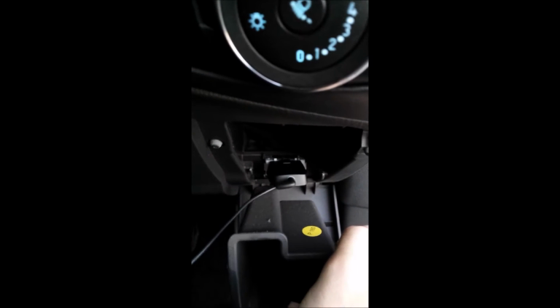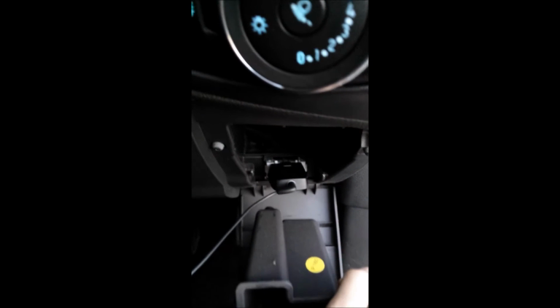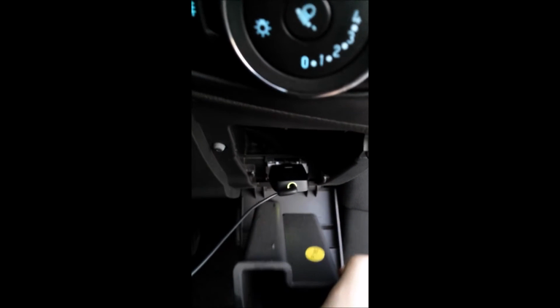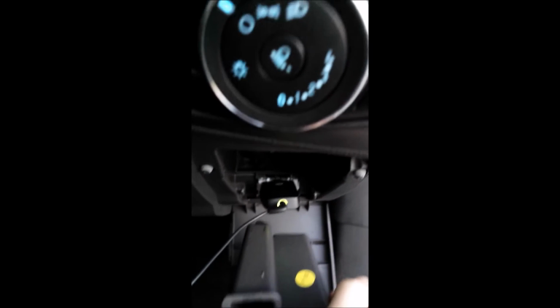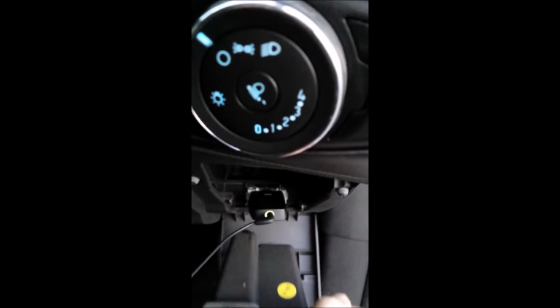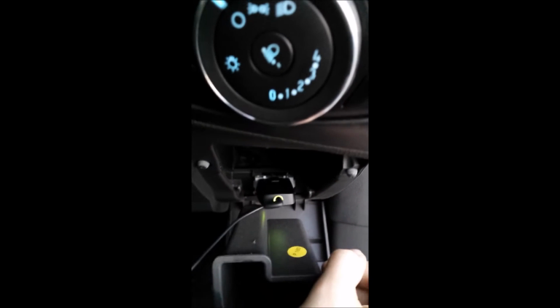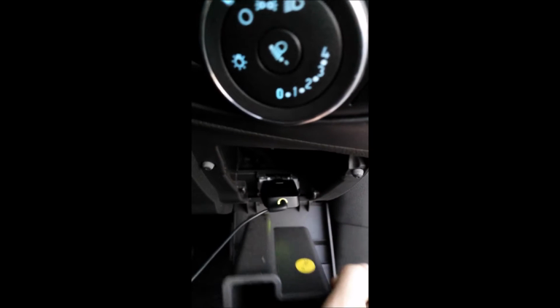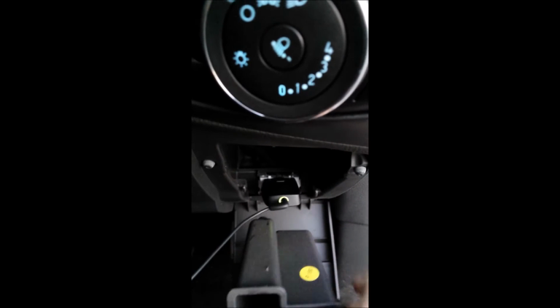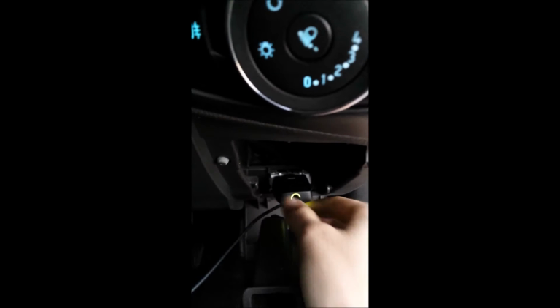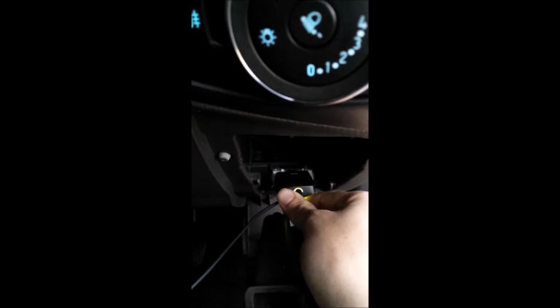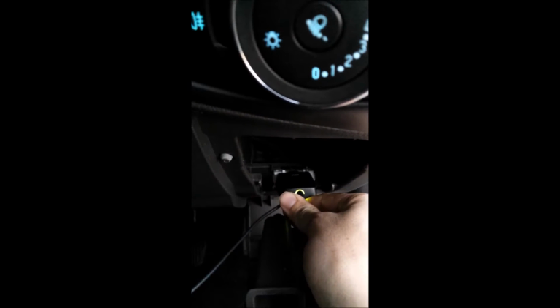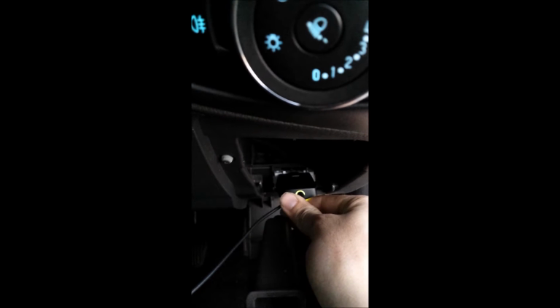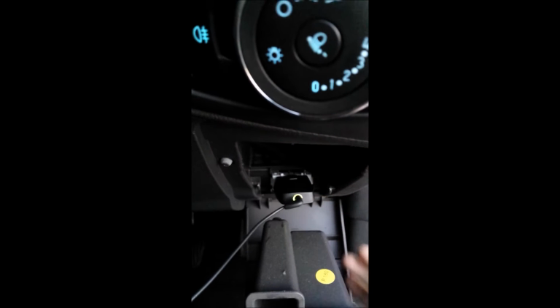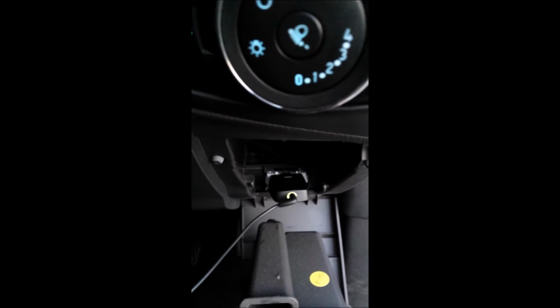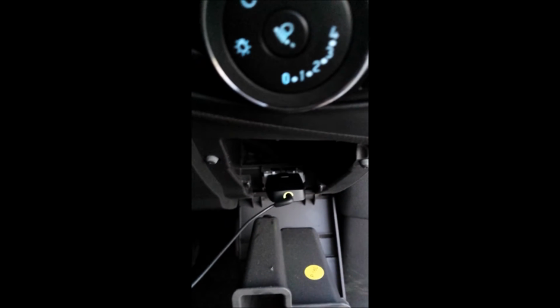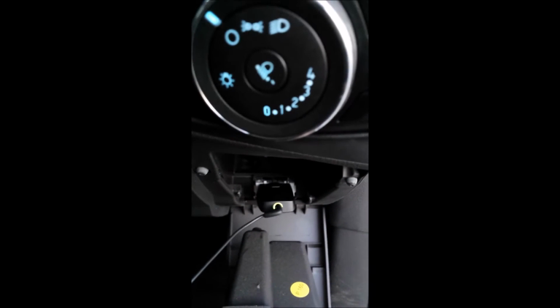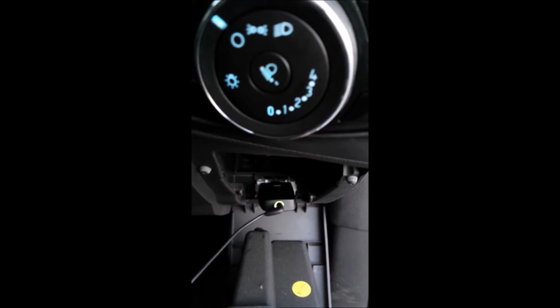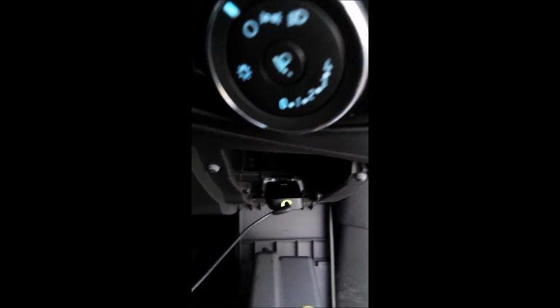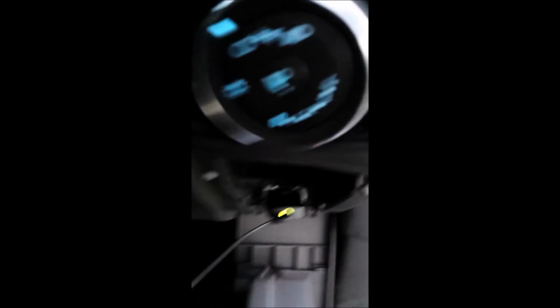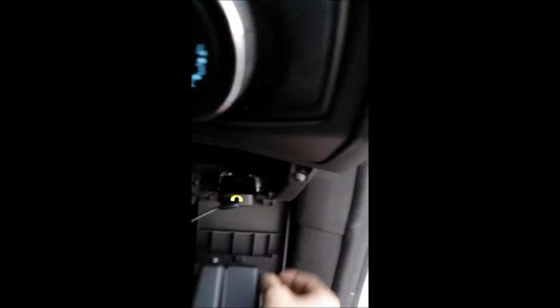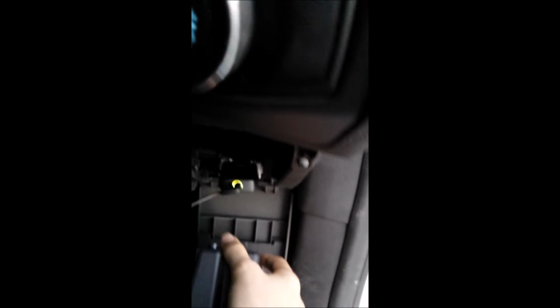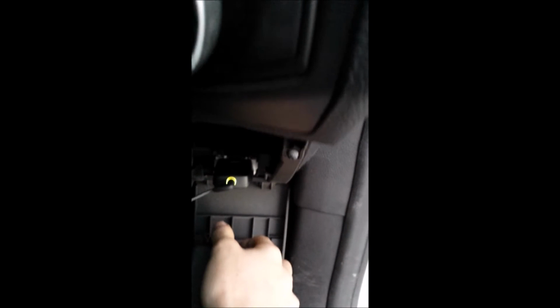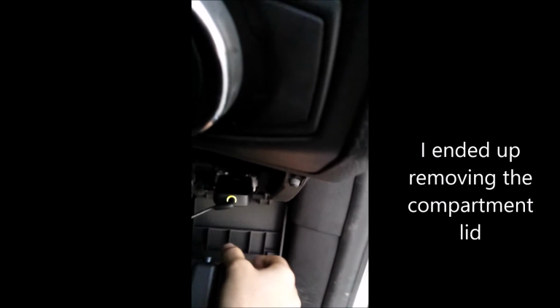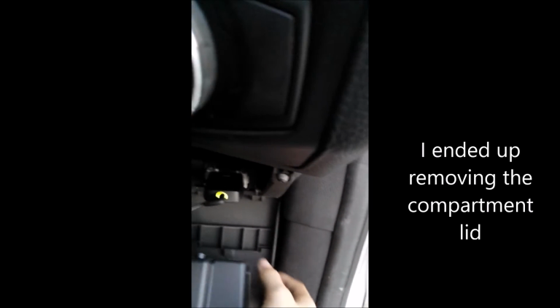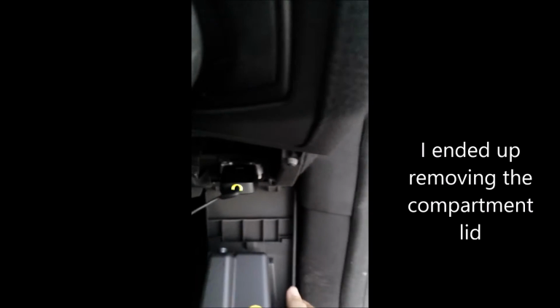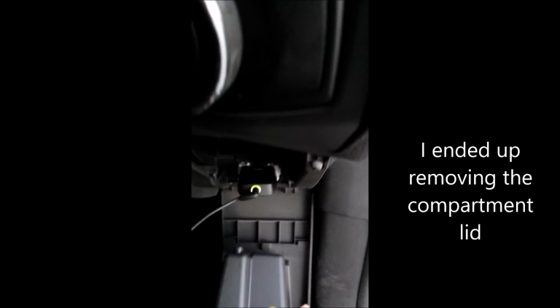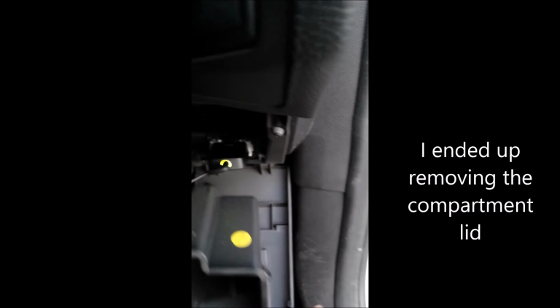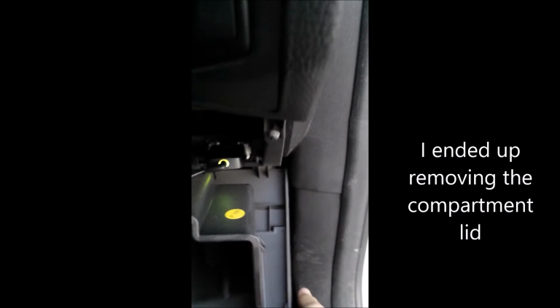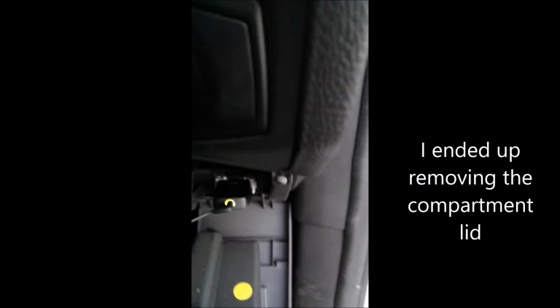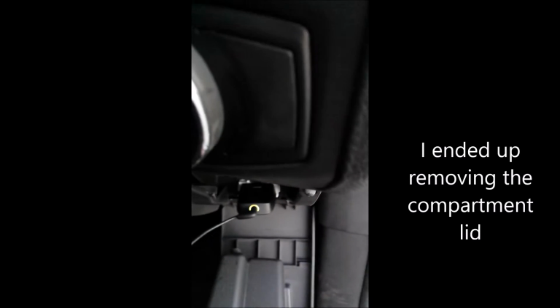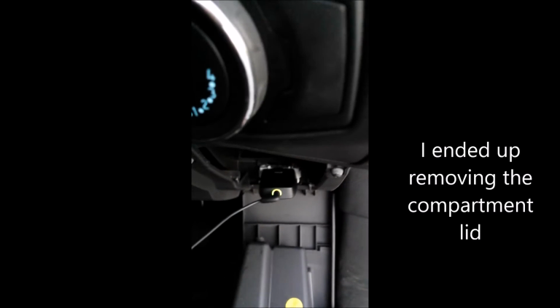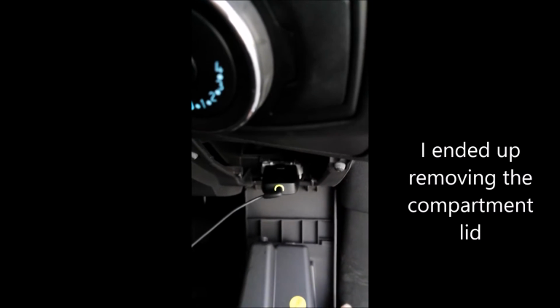Unfortunately, it doesn't seem to clear, so it's a bit difficult to actually keep it in here with this door open, and so I'll be looking at actually taking the hinges off.